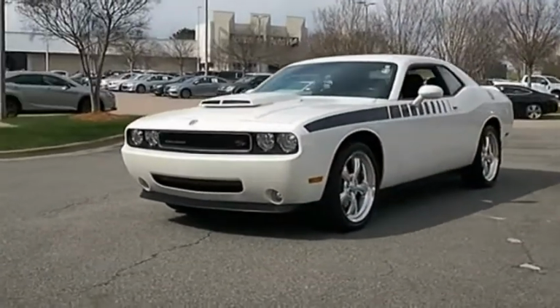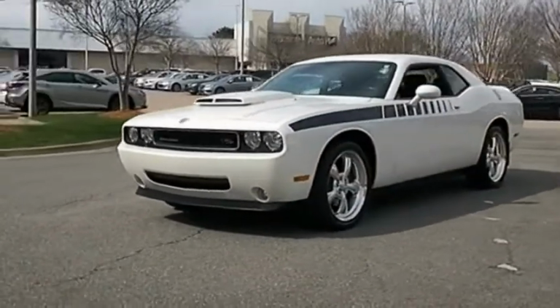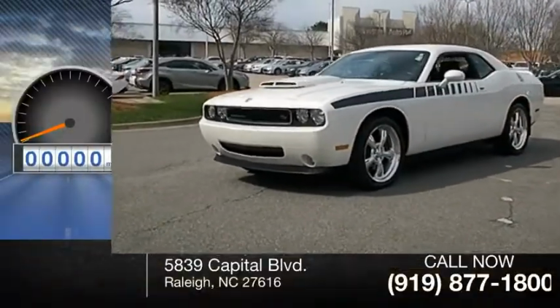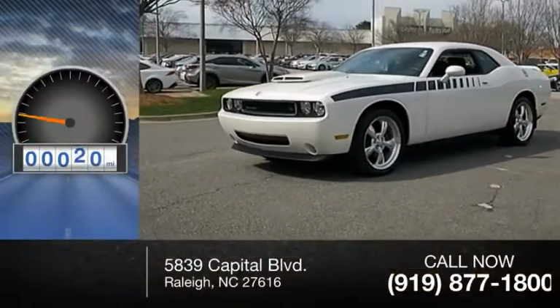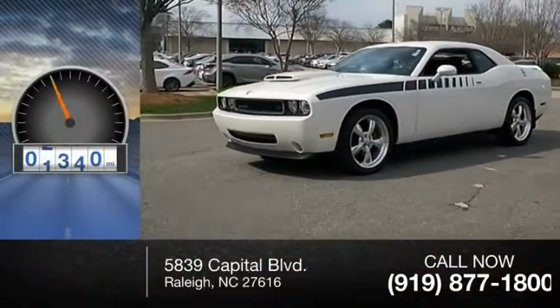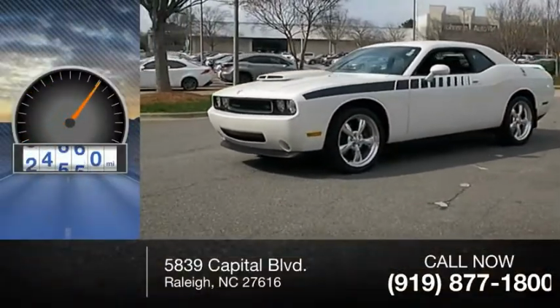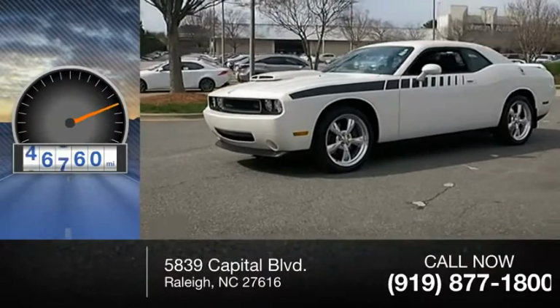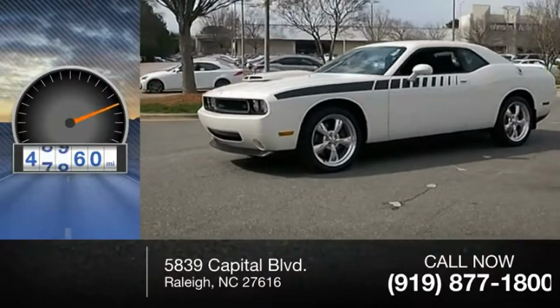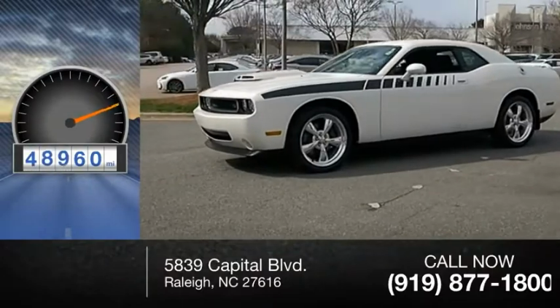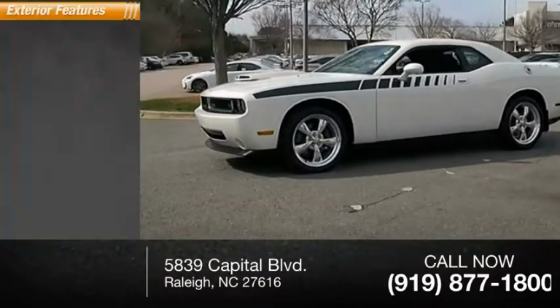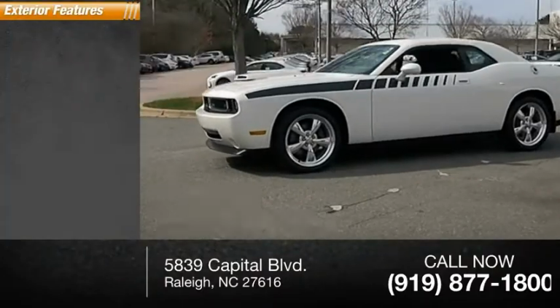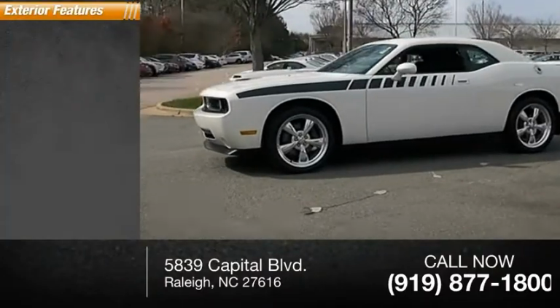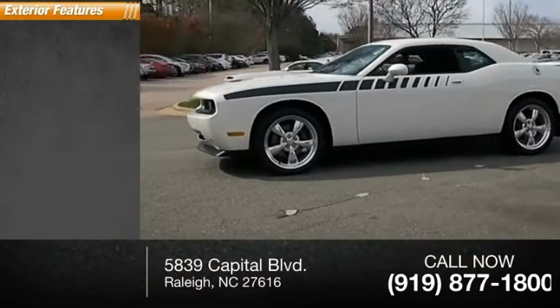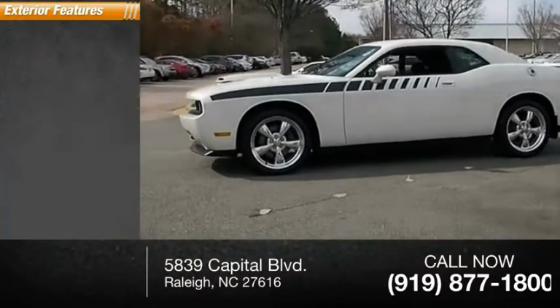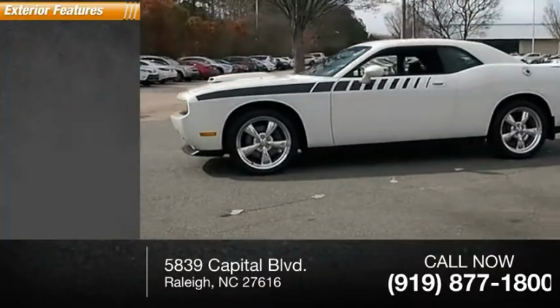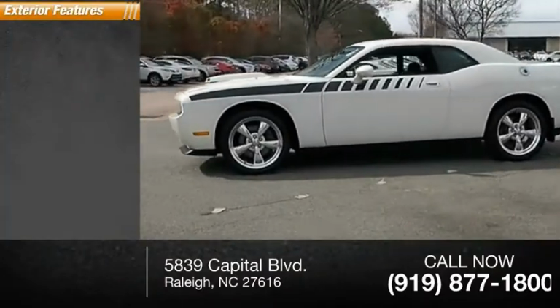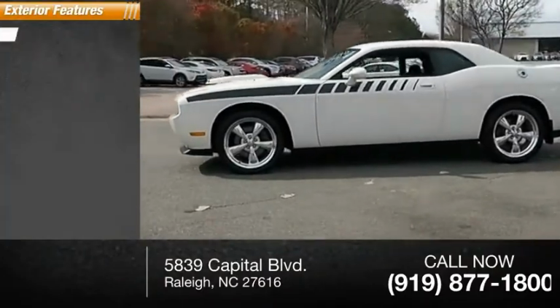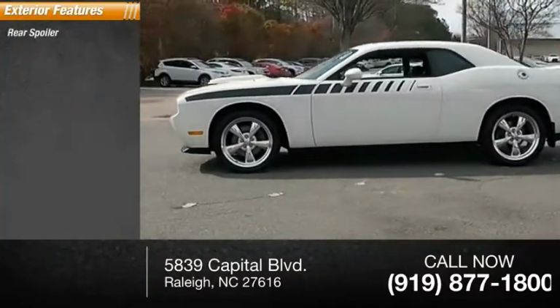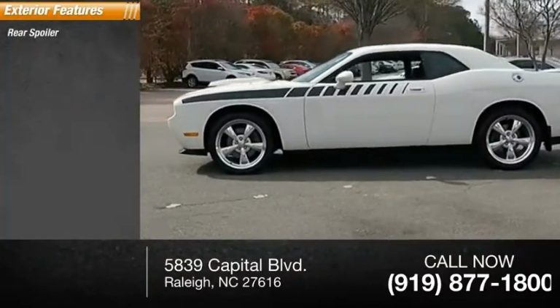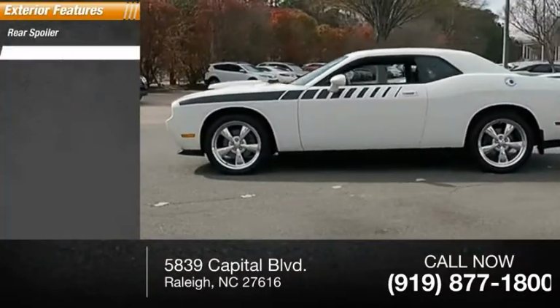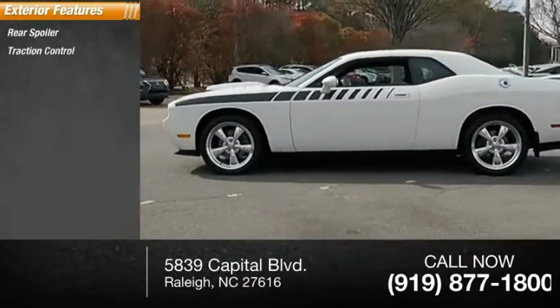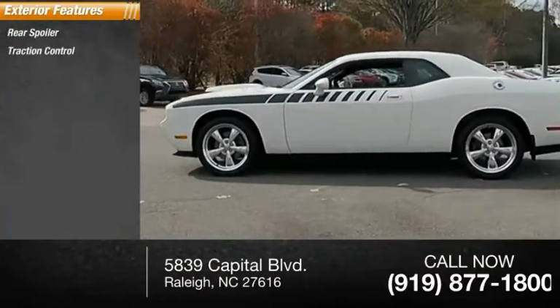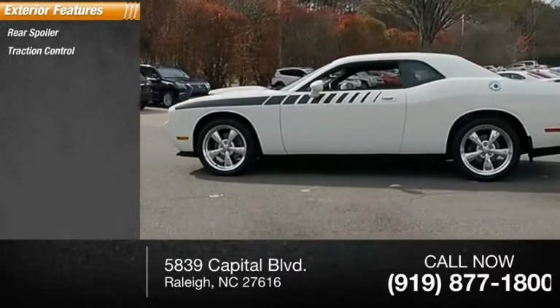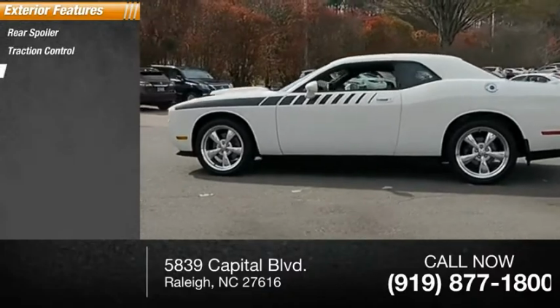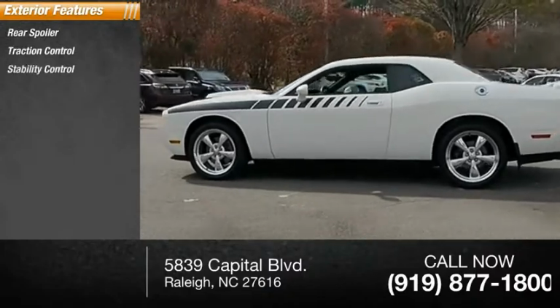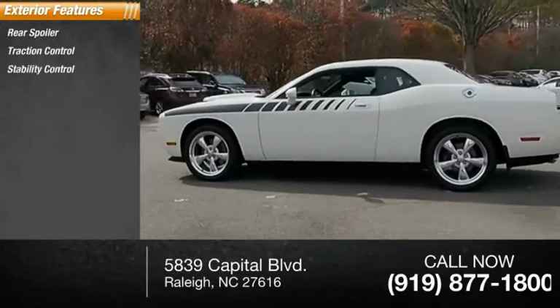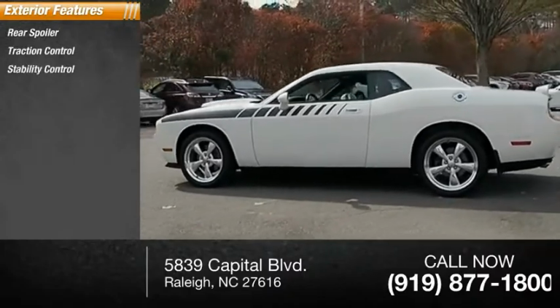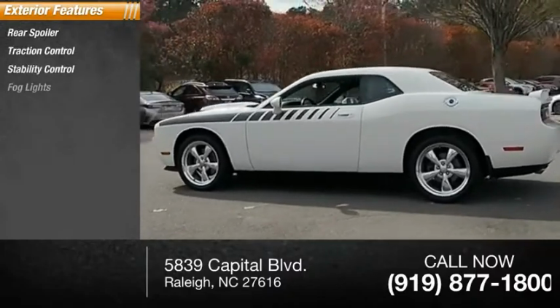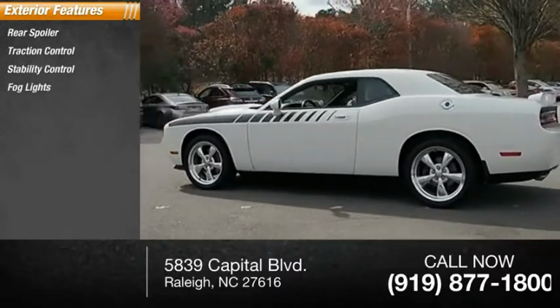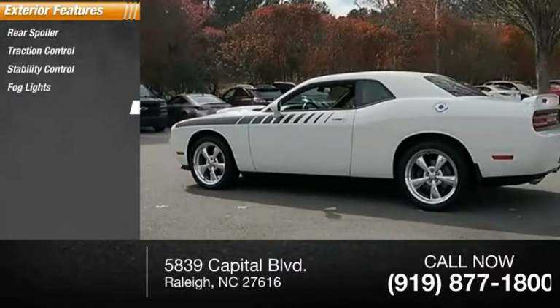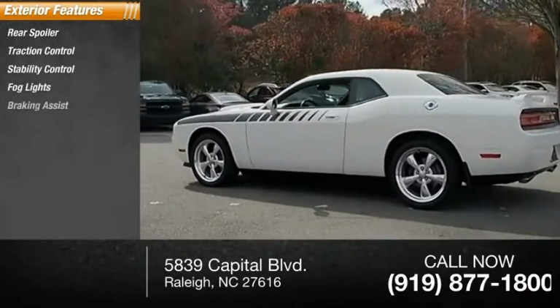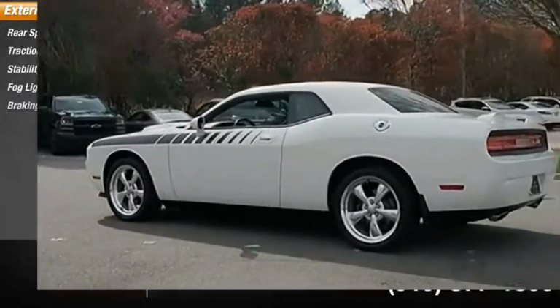This vehicle has less than 50,000 miles. Here are some of this vehicle's great options: rear spoiler, traction control, stability control, fog lights, braking assist.